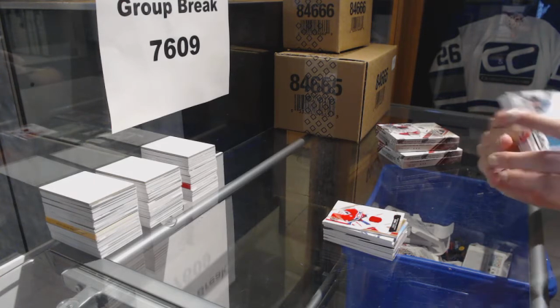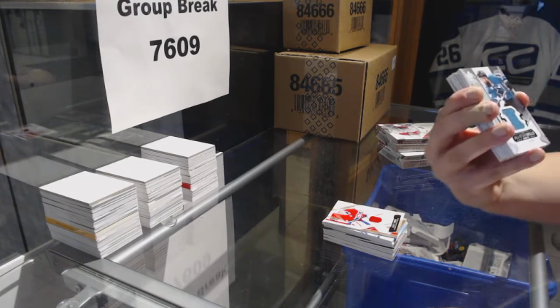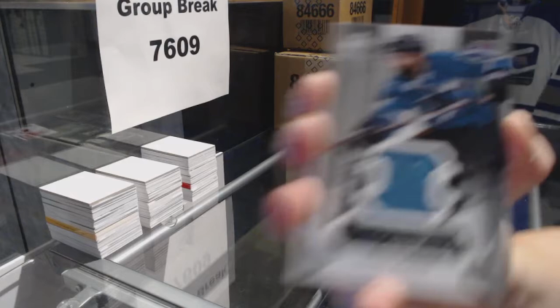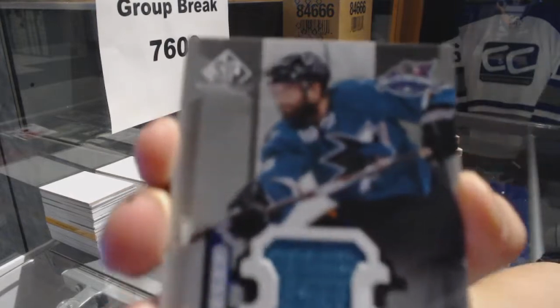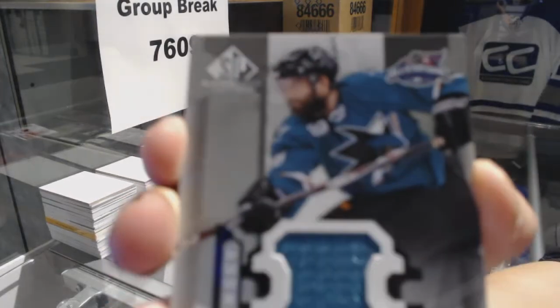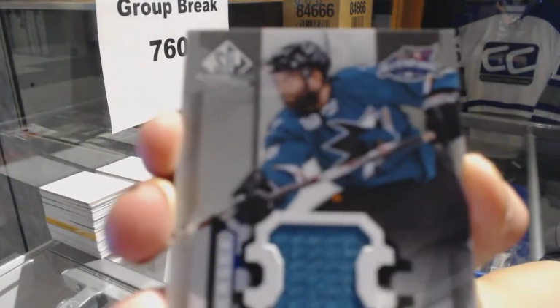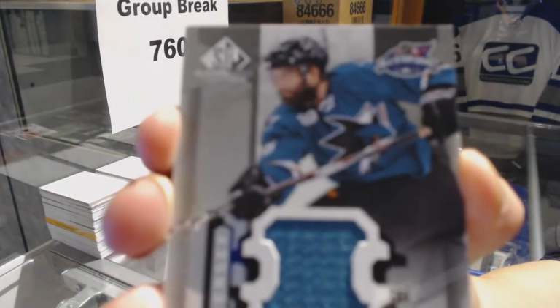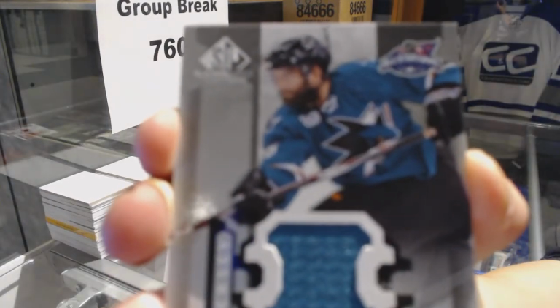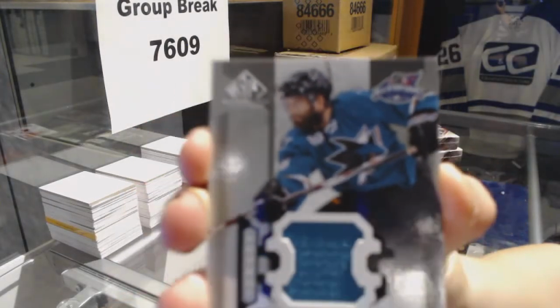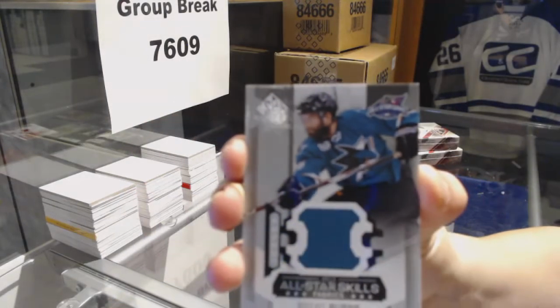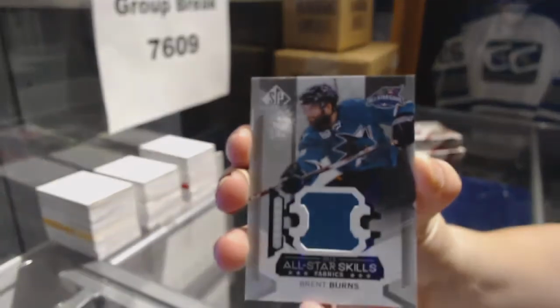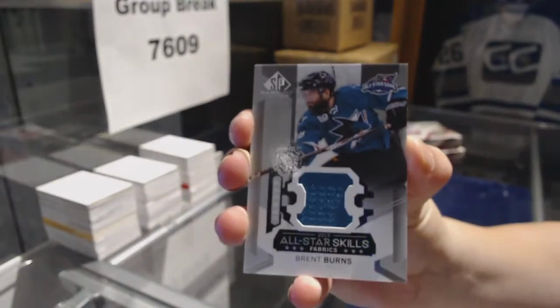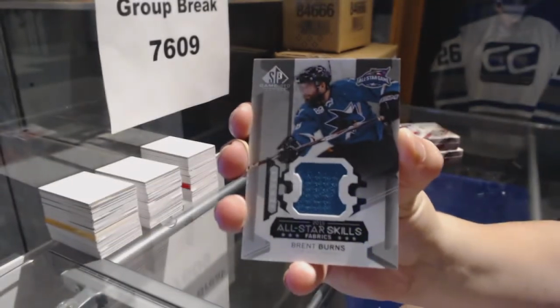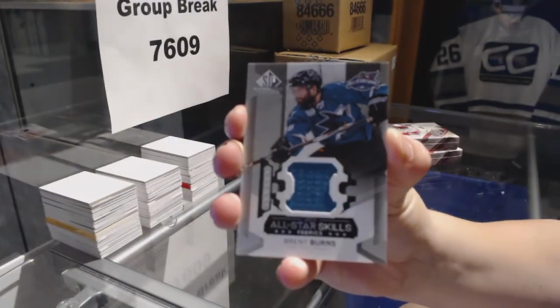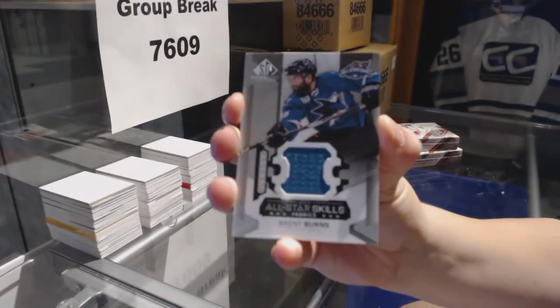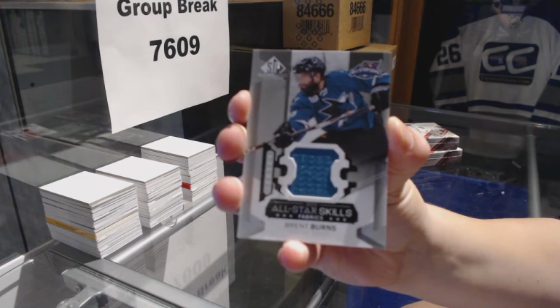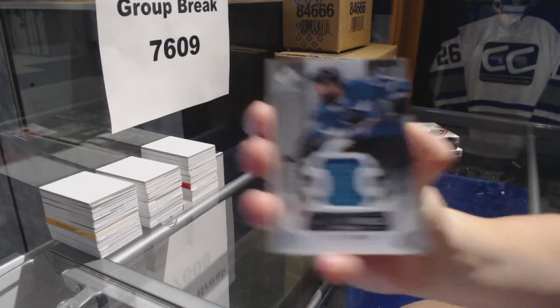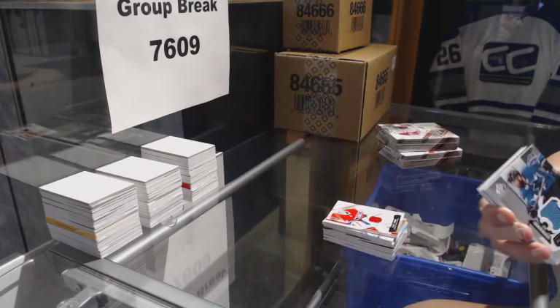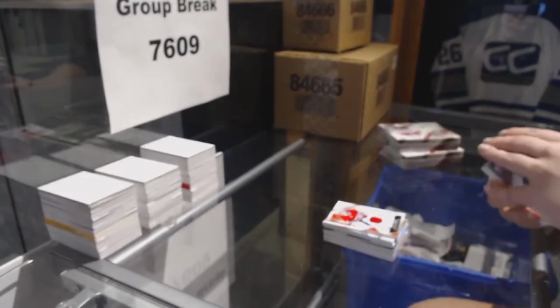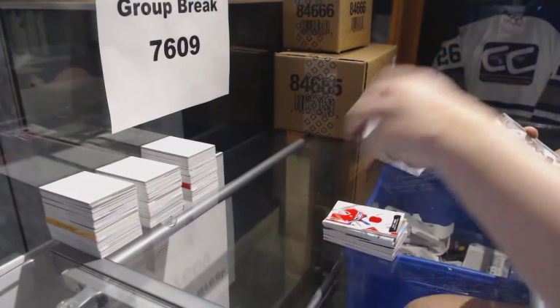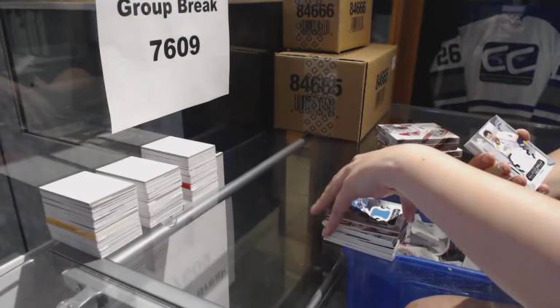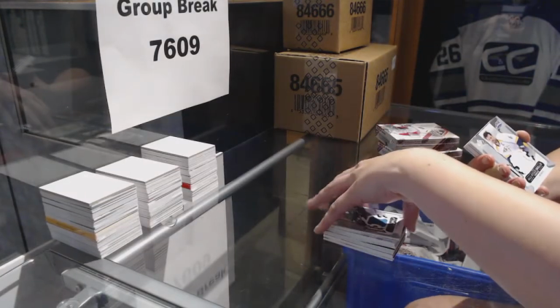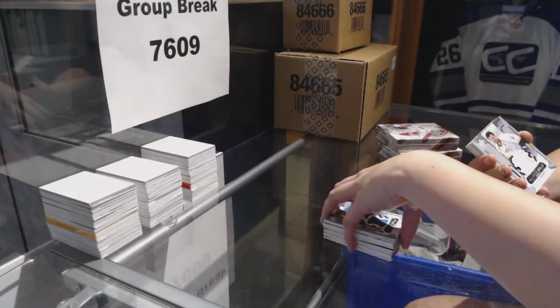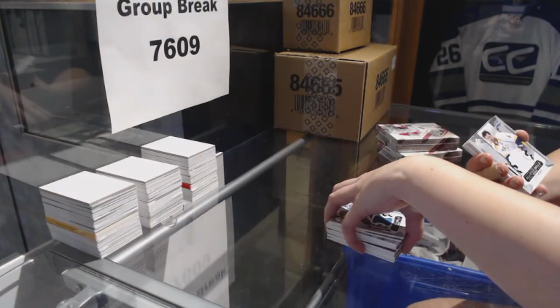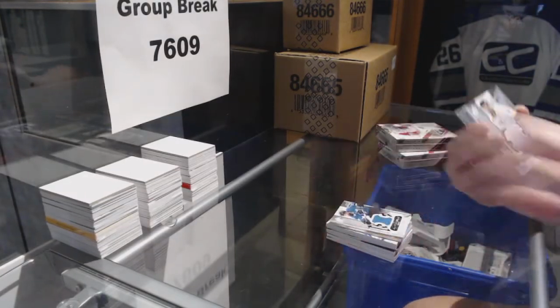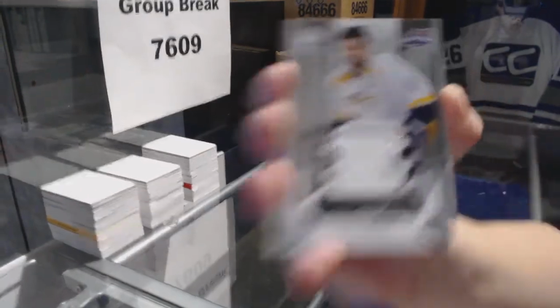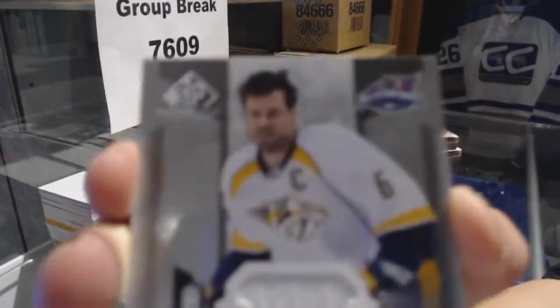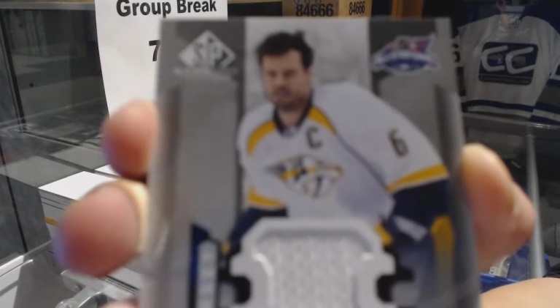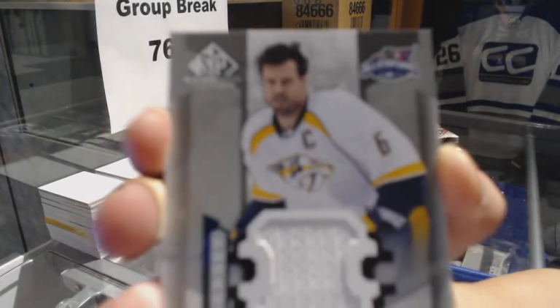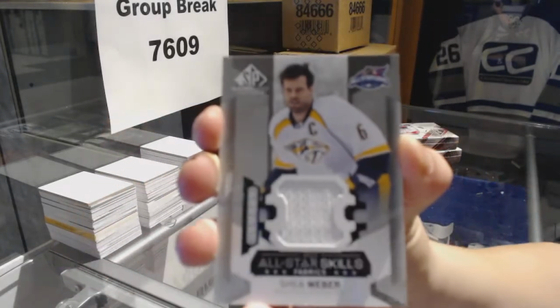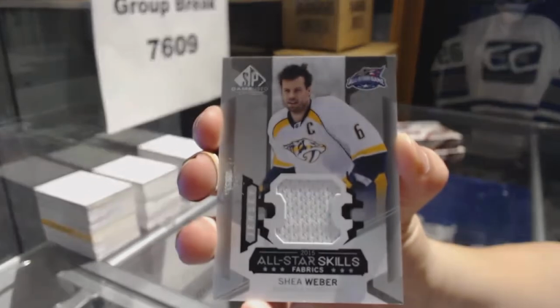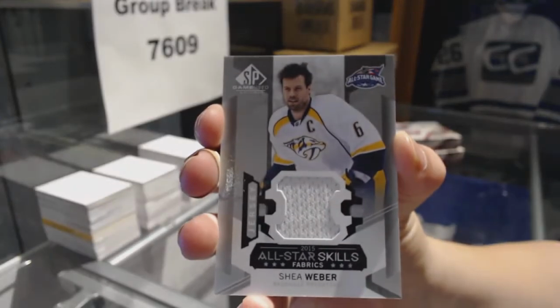We've got an all-star skilled fabrics jersey for the San Jose Sharks, Brent Burns. We've got an all-star skilled fabrics jersey for the Nashville Predators, Shea Weber.